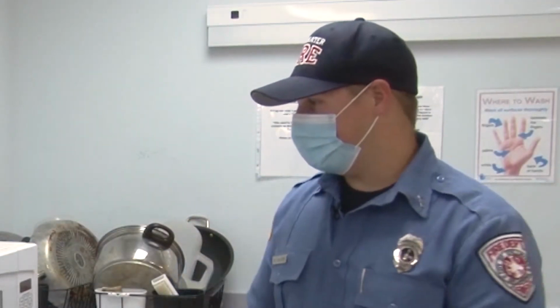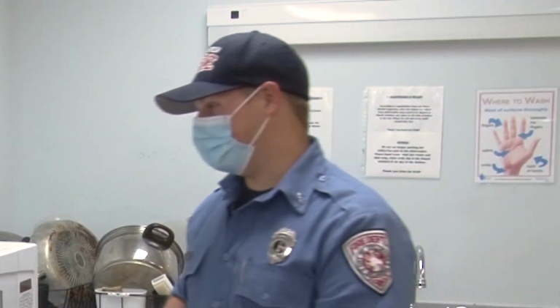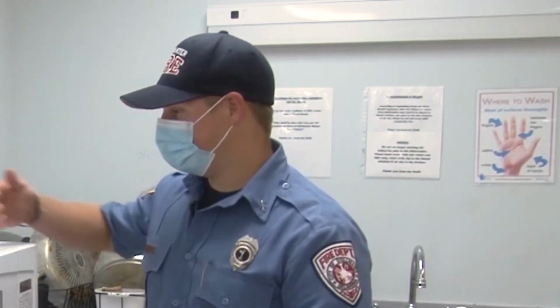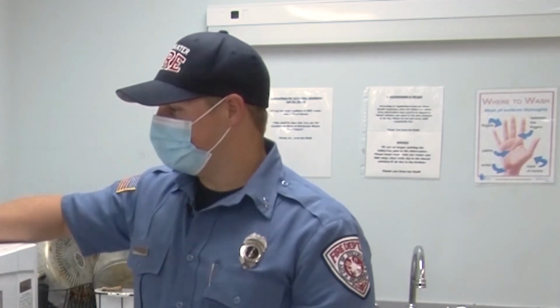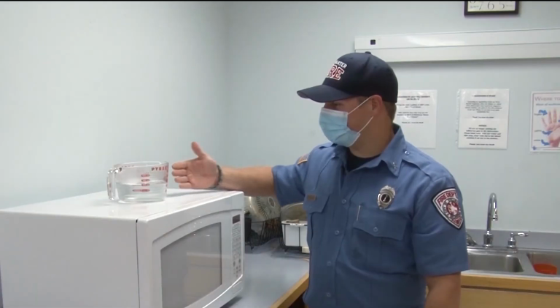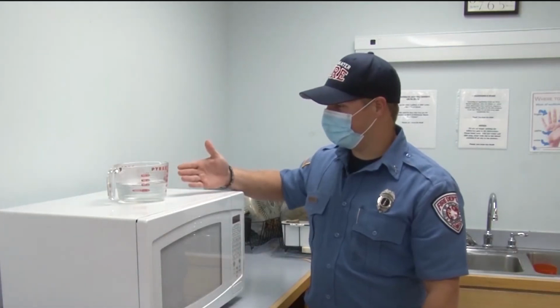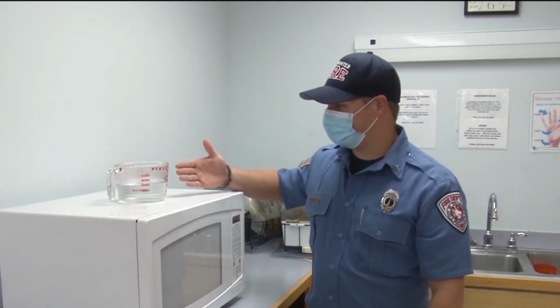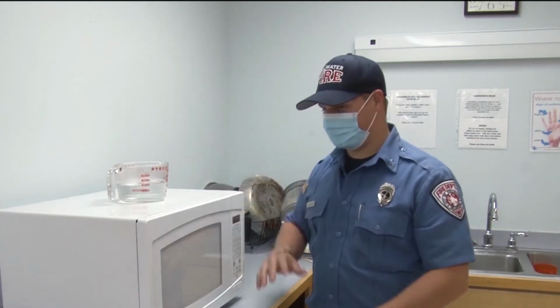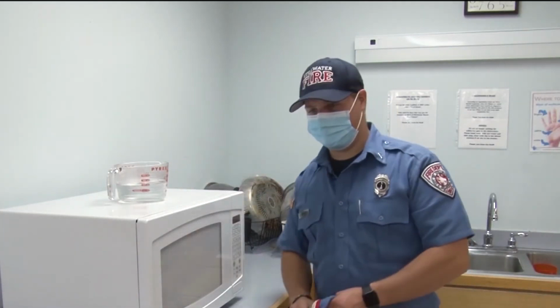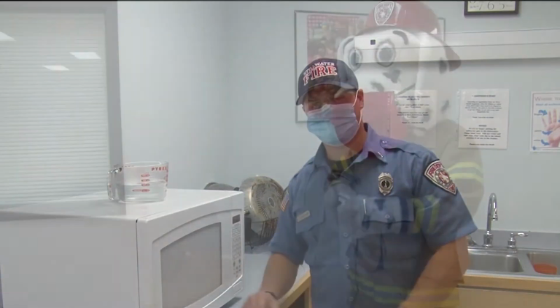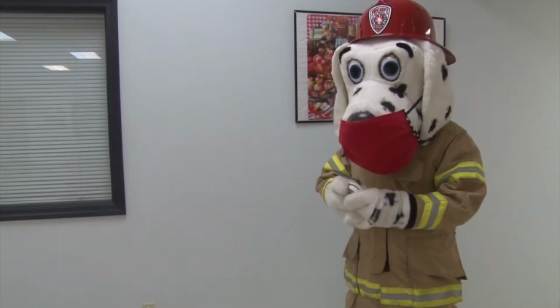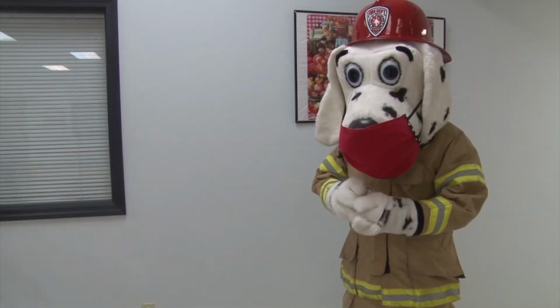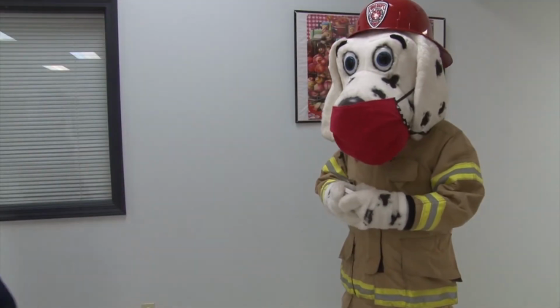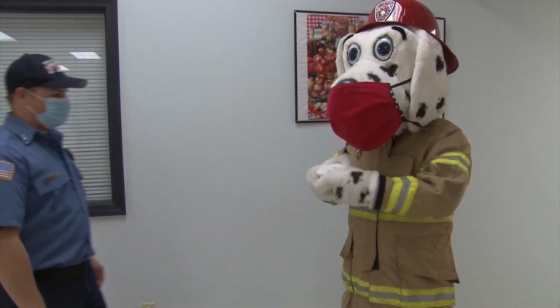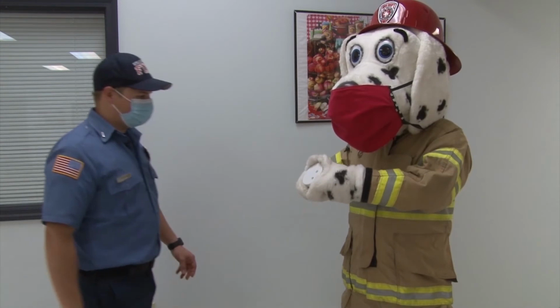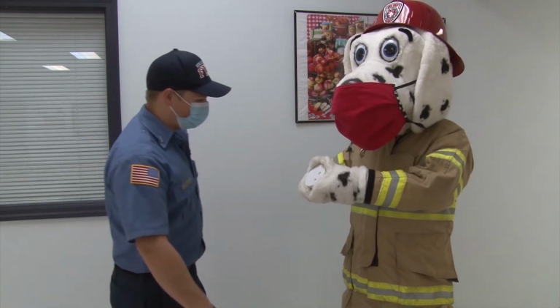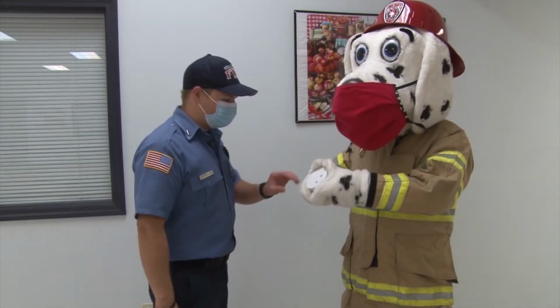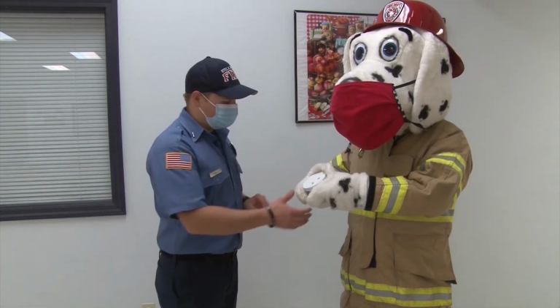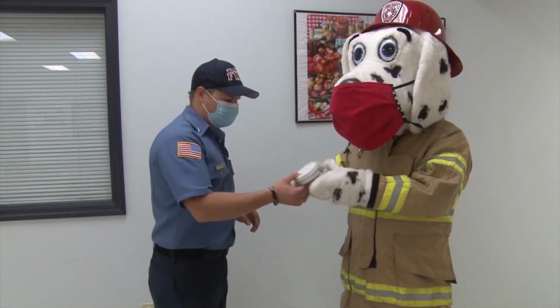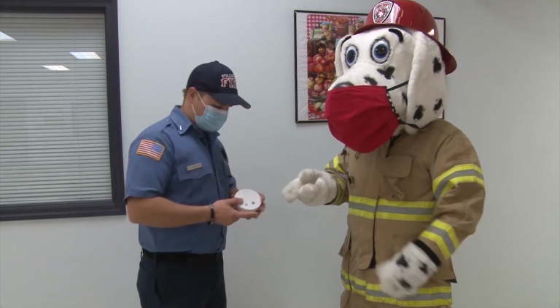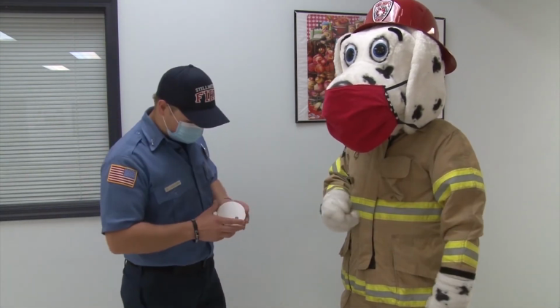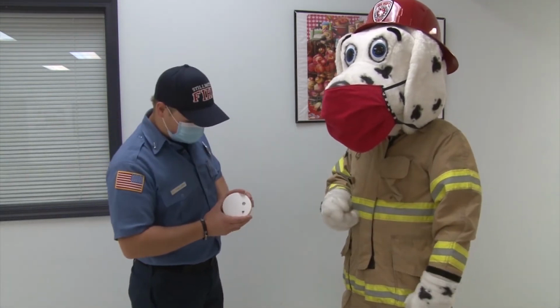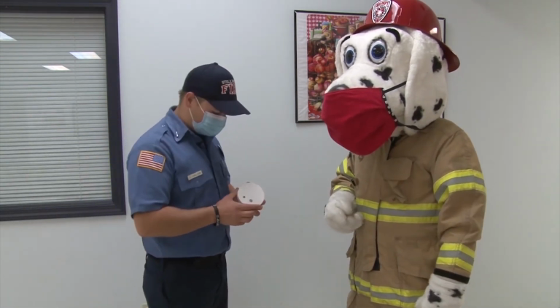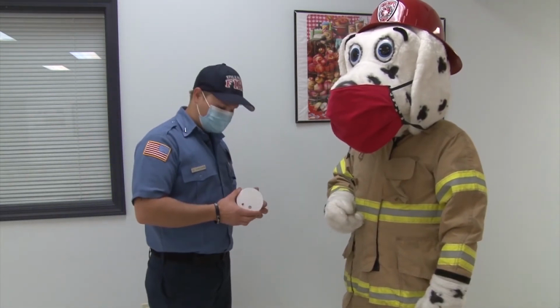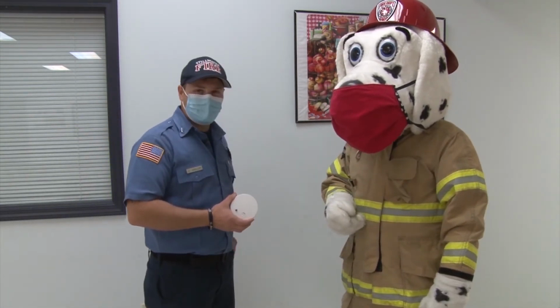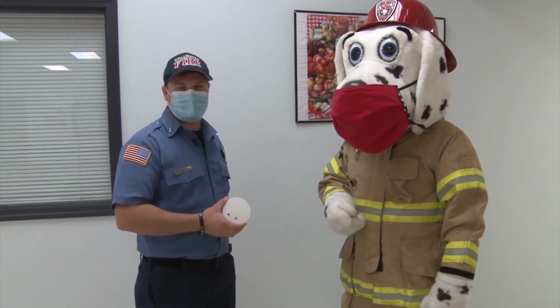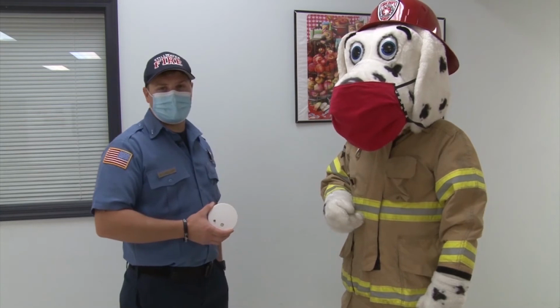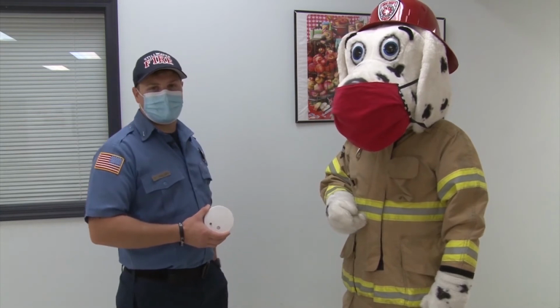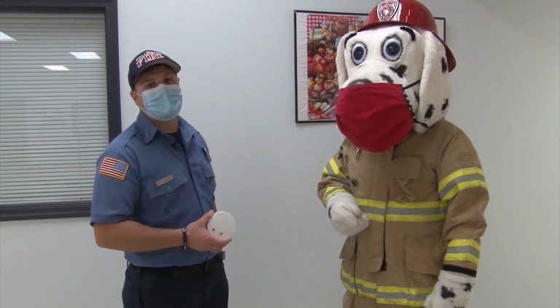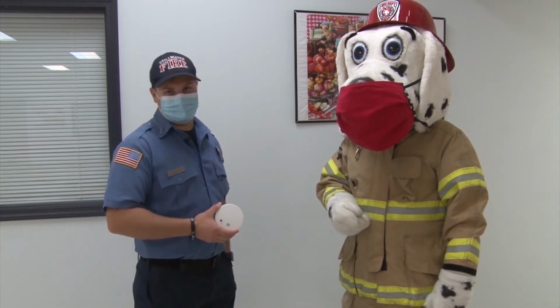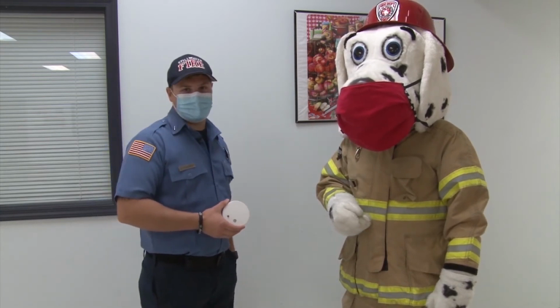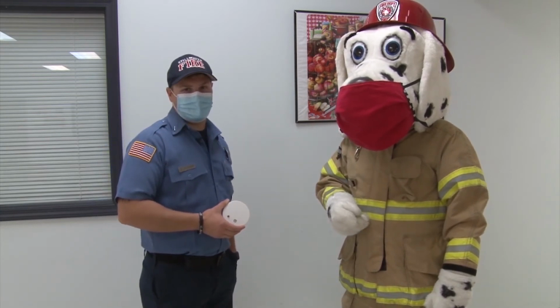You have to make sure you use proper cookware in the microwave. What's that you got there, Sparky? Oh, a smoke detector. That's right. We do need to put the batteries in our smoke detector. Remember to change your batteries every year and test your batteries every month.